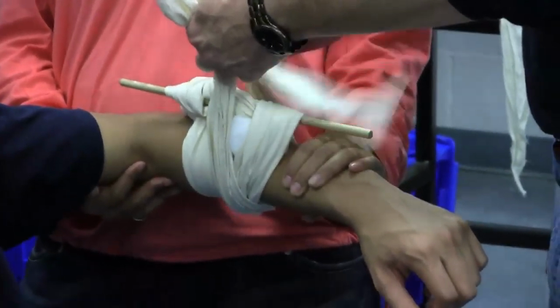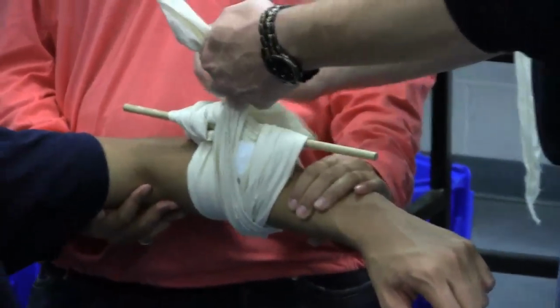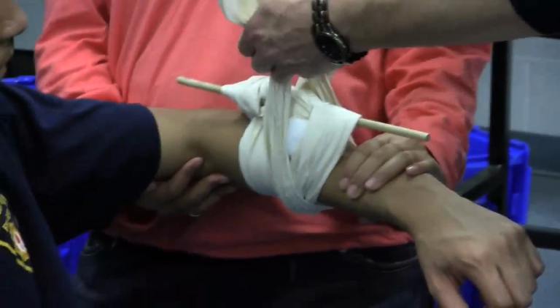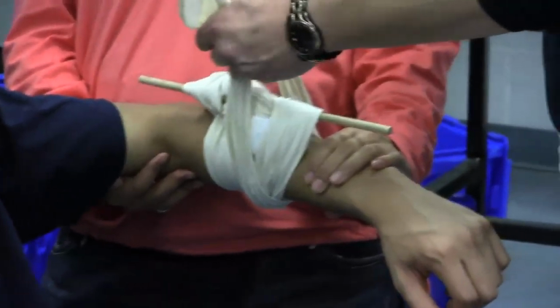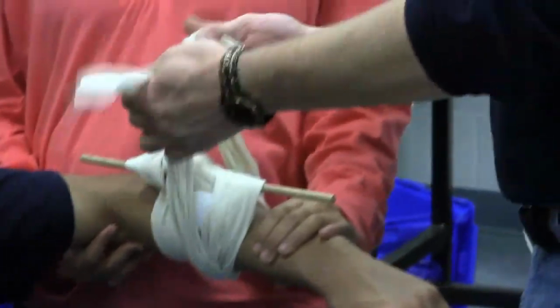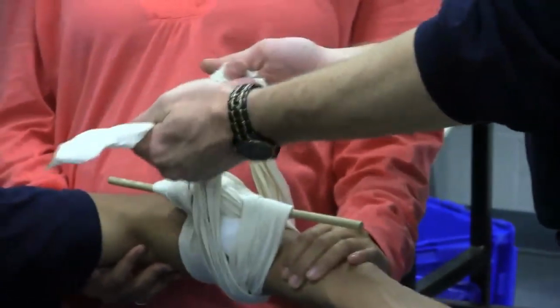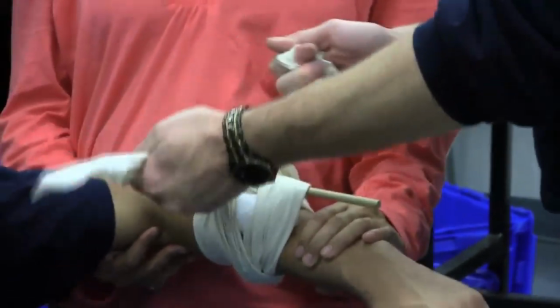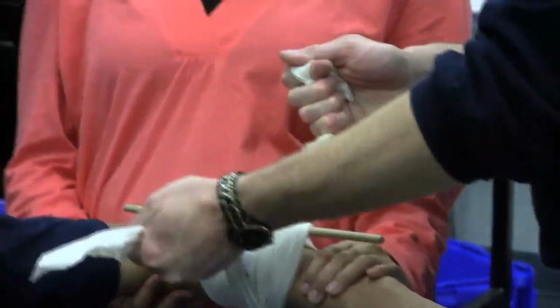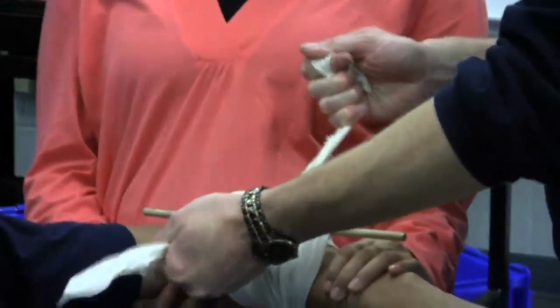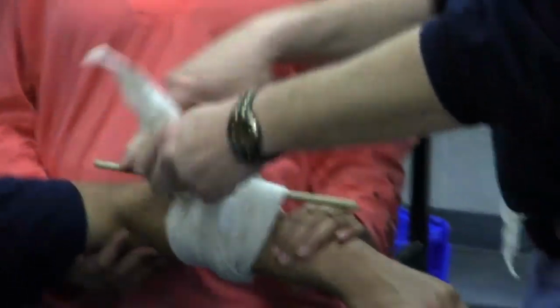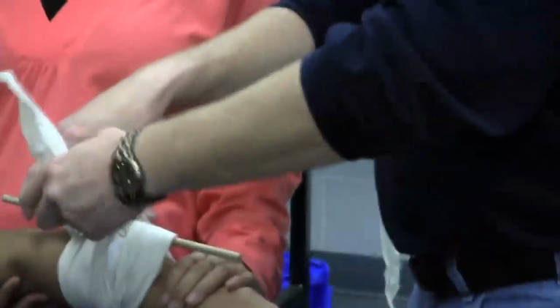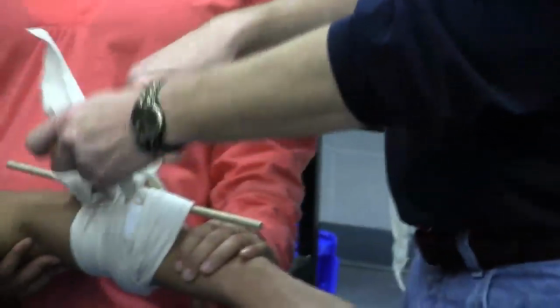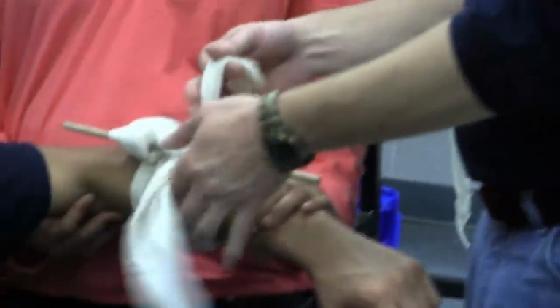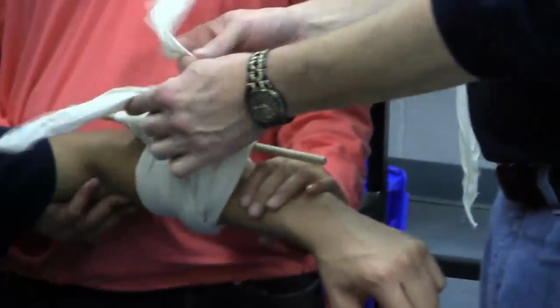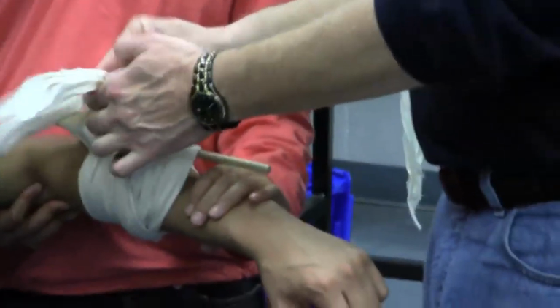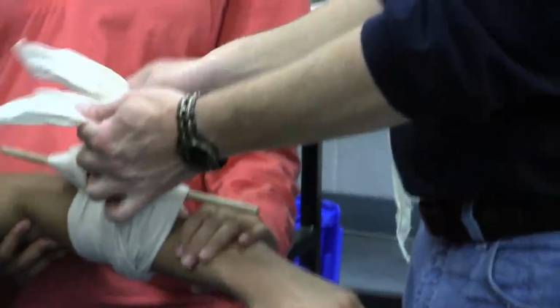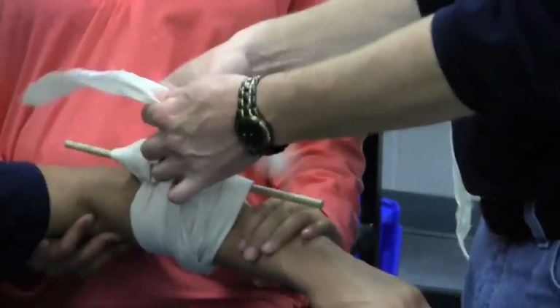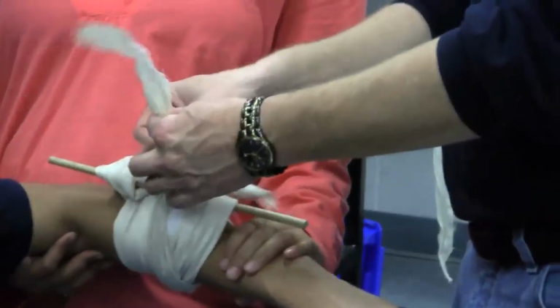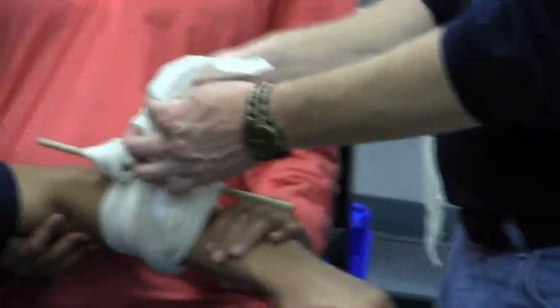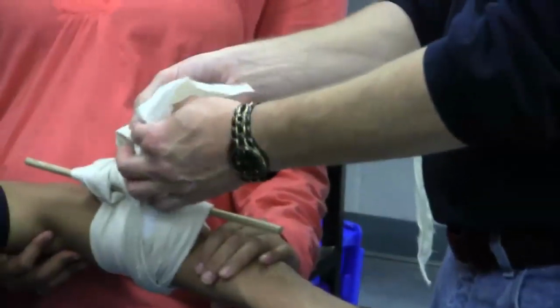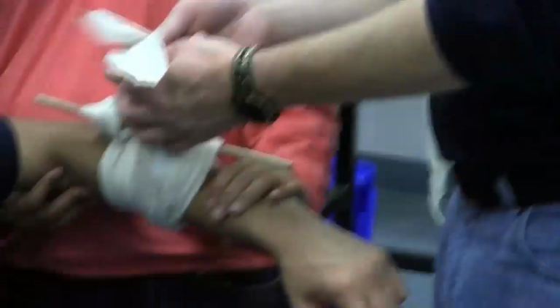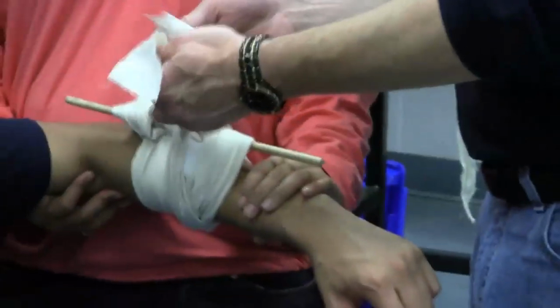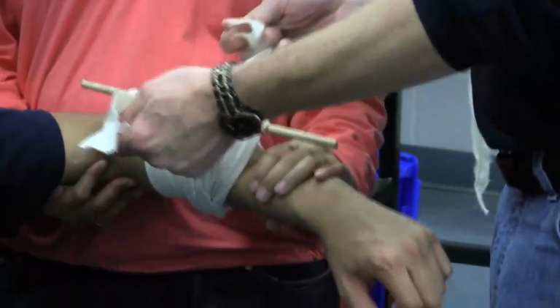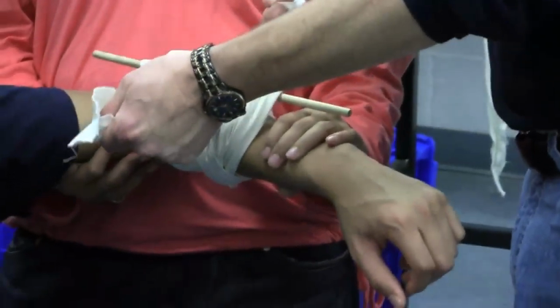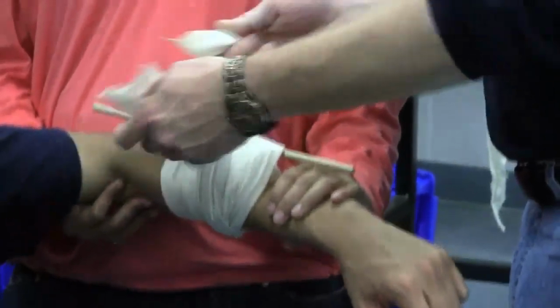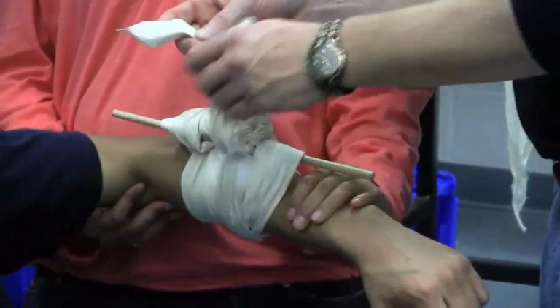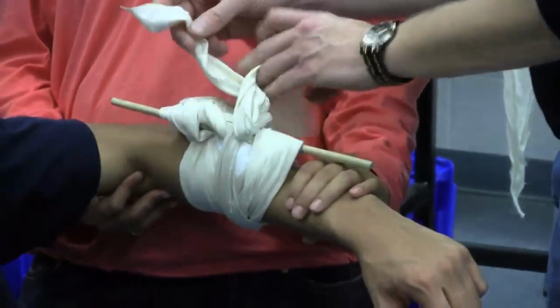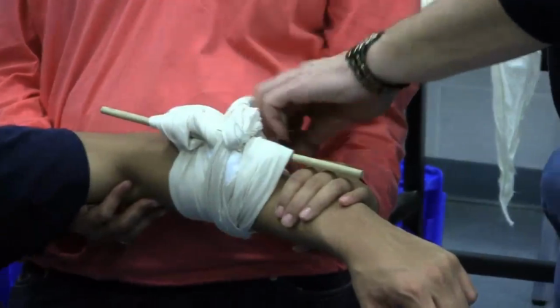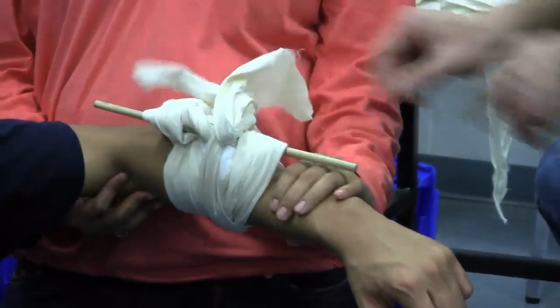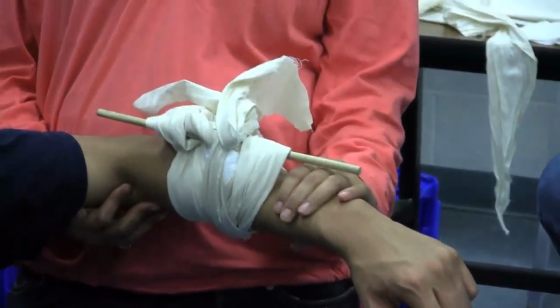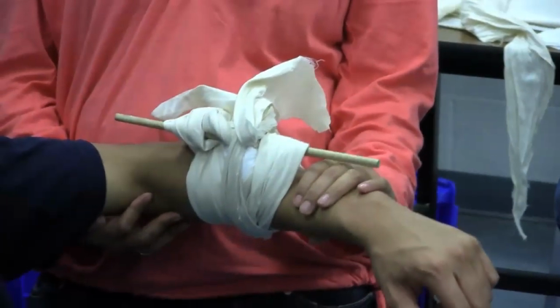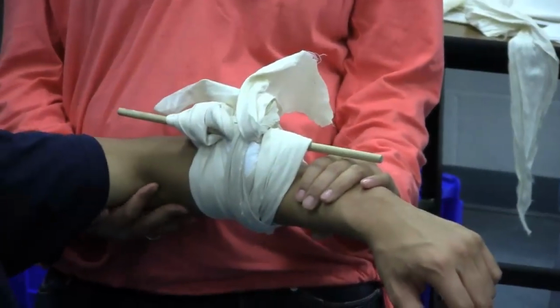What else do we want to do once we've placed a tourniquet? Write the time. TK — write TK on the forehead. That's the only way it's really going to be set and communicated clearly. Easy enough.